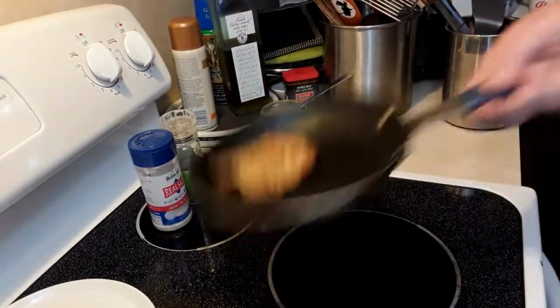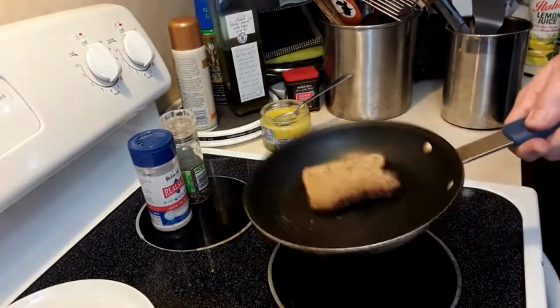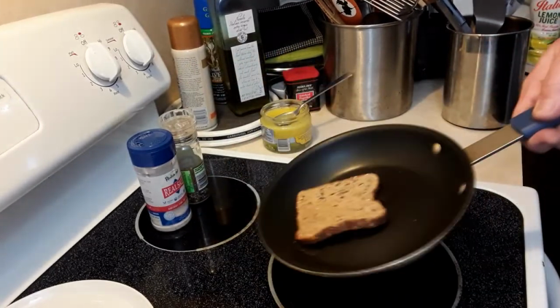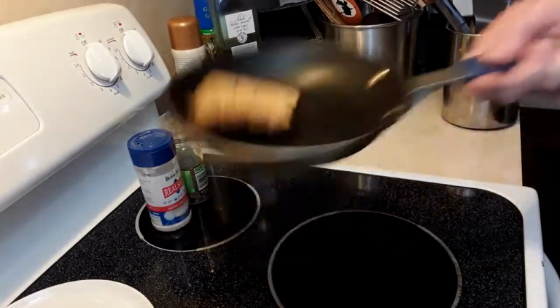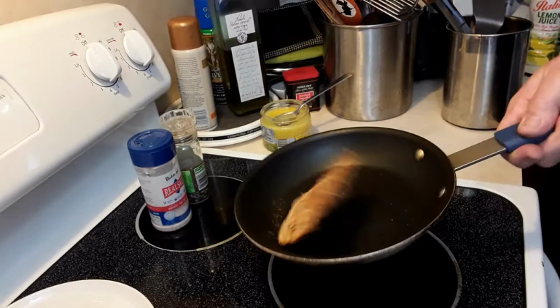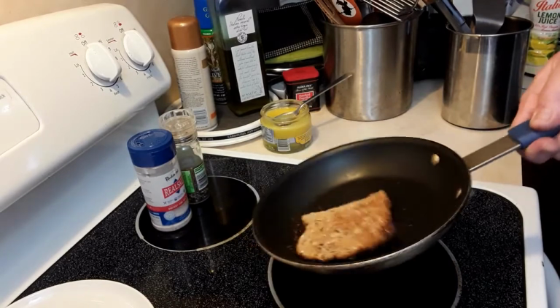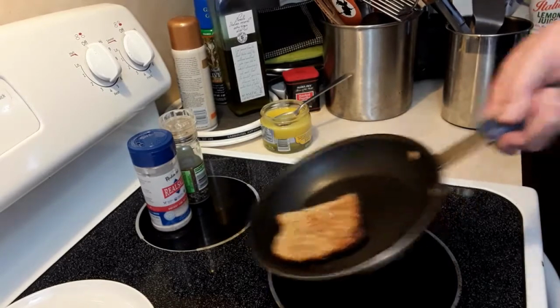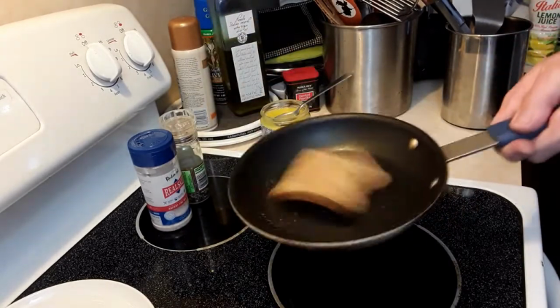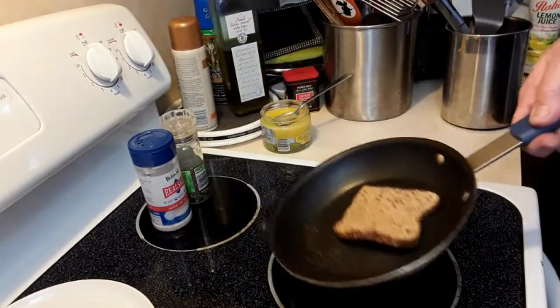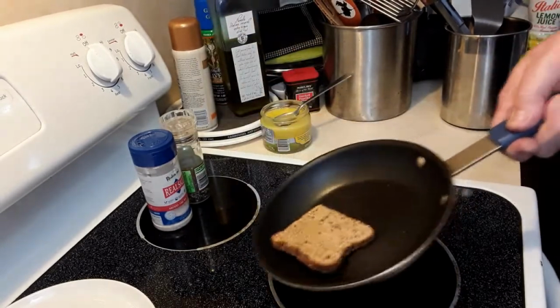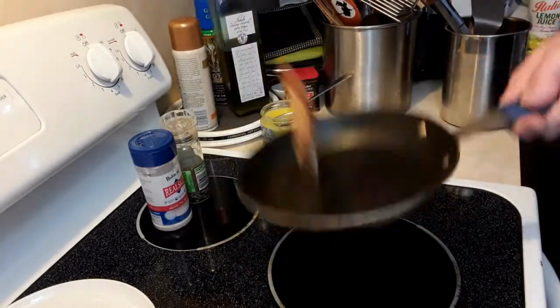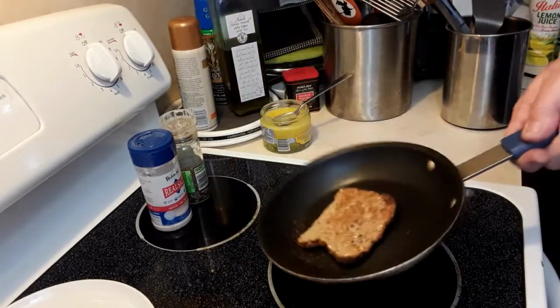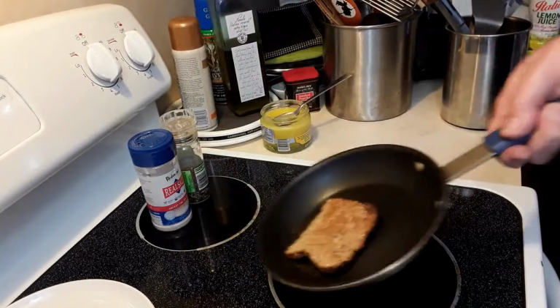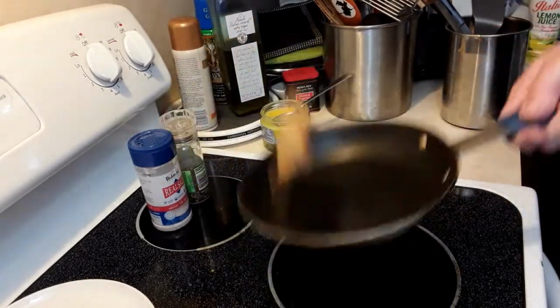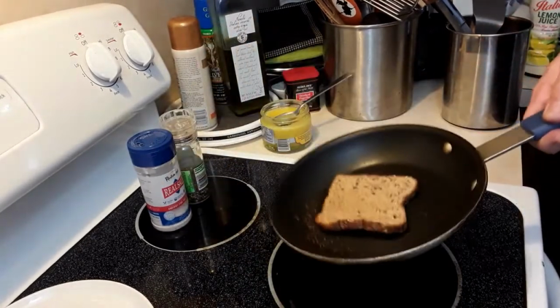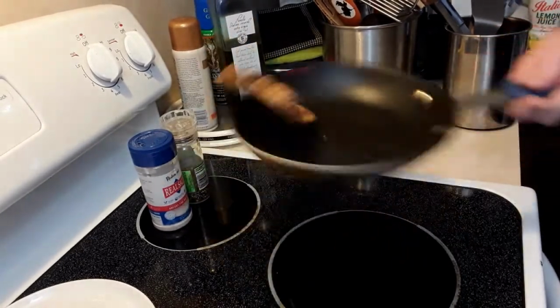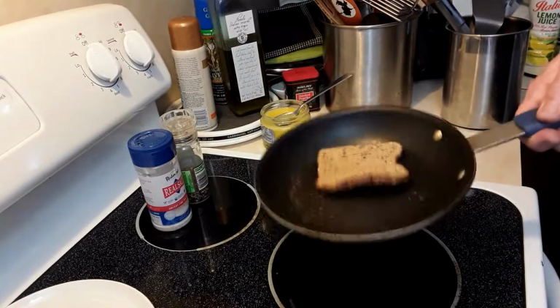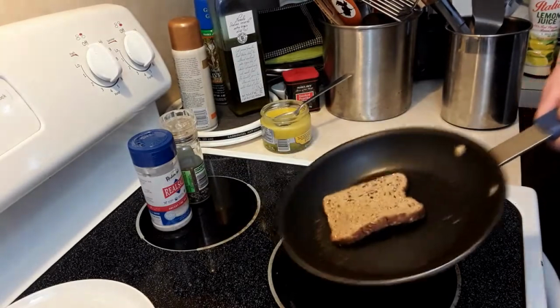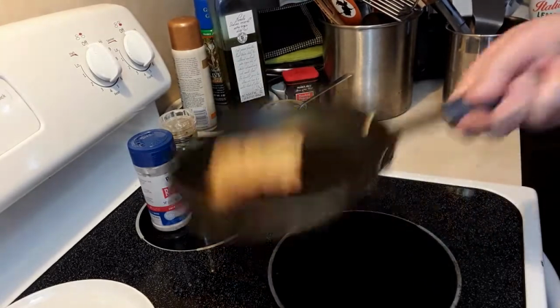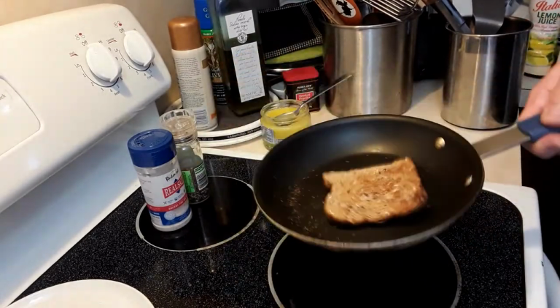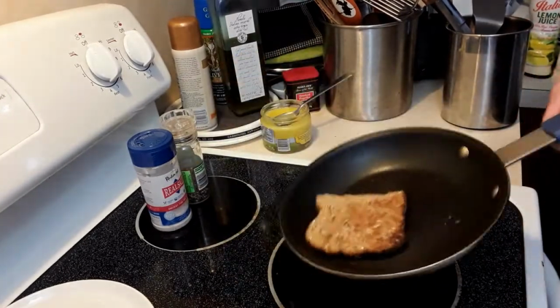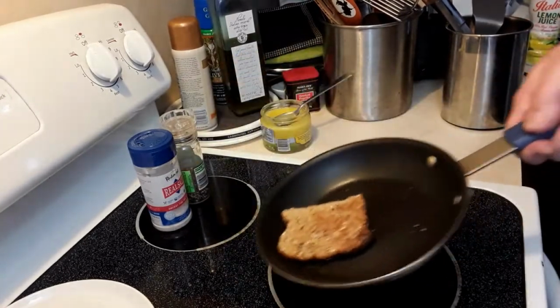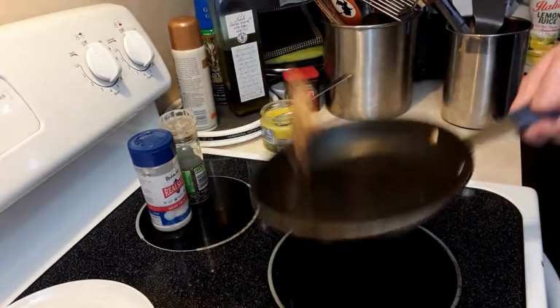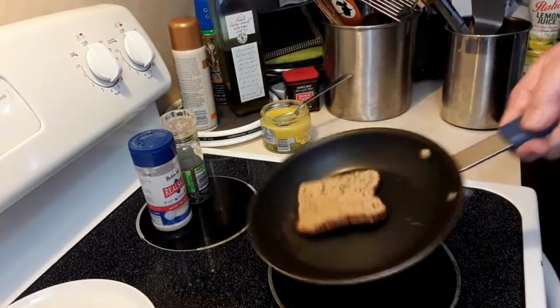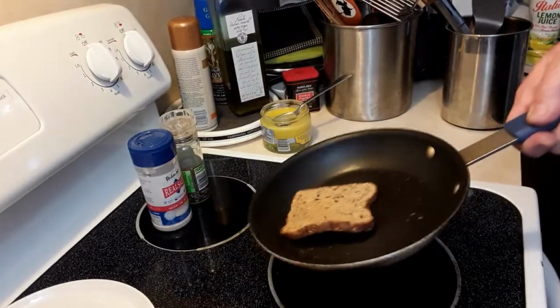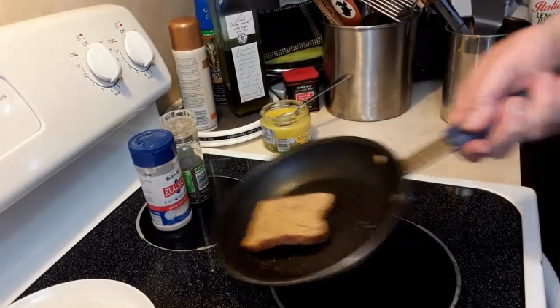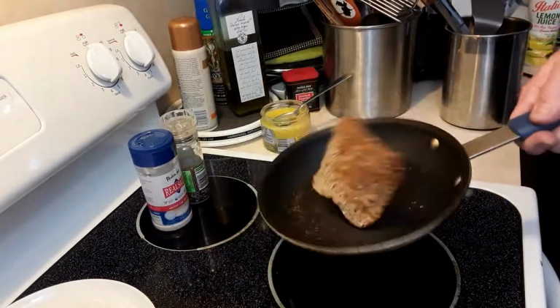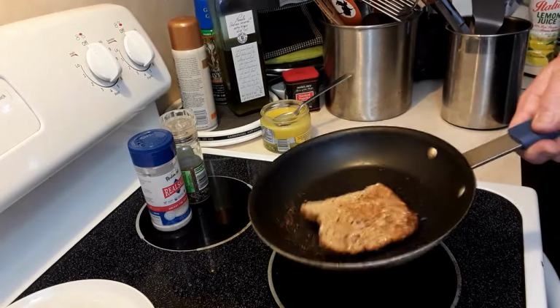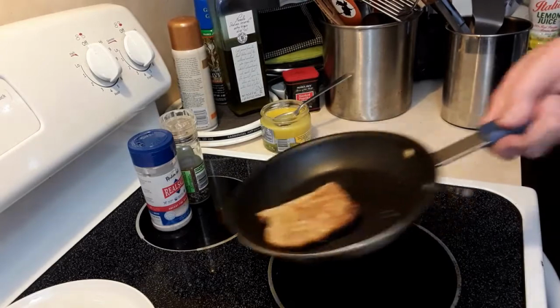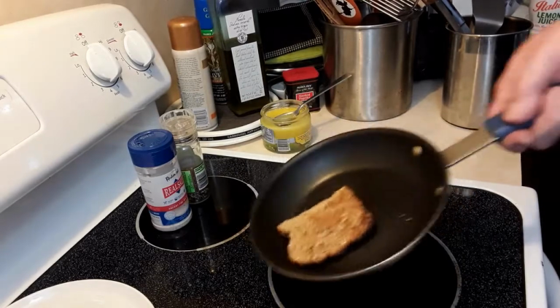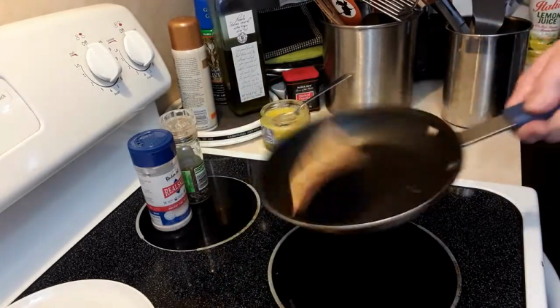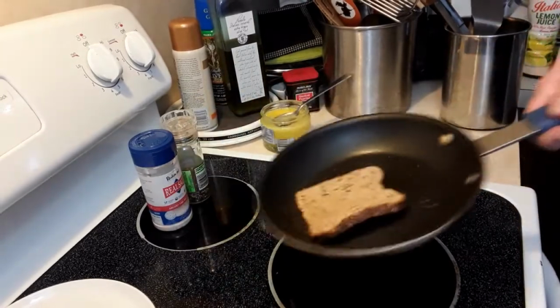One, two, three, four, five, six, seven, eight. You see the pan is down, you see the toast is flipping.